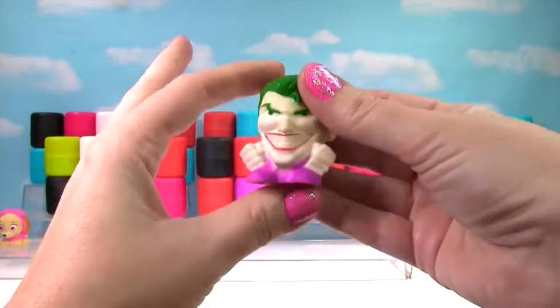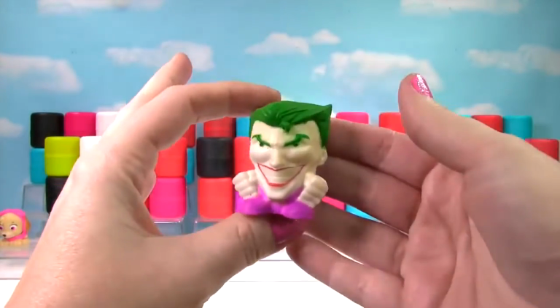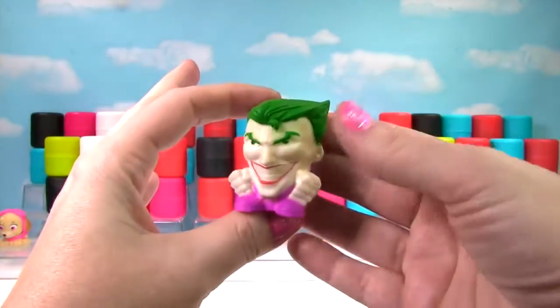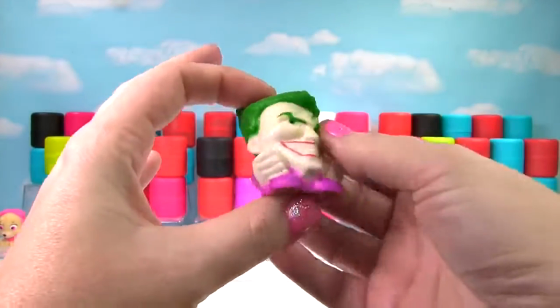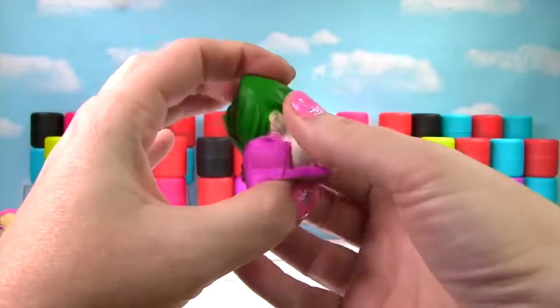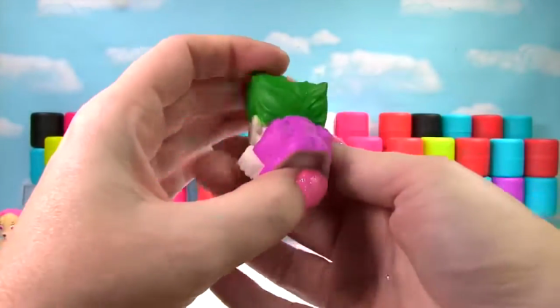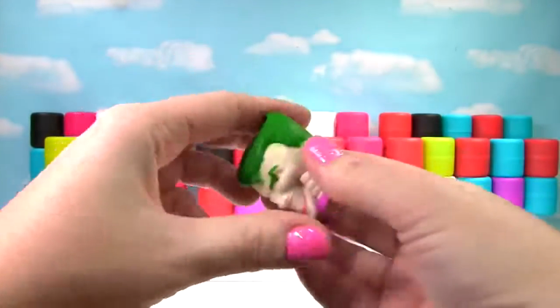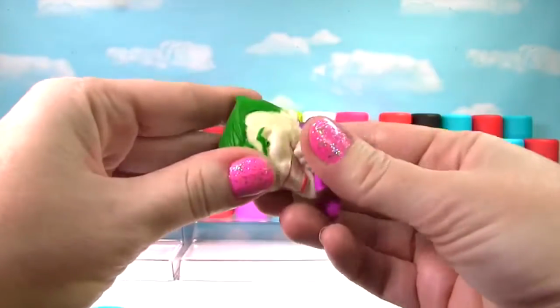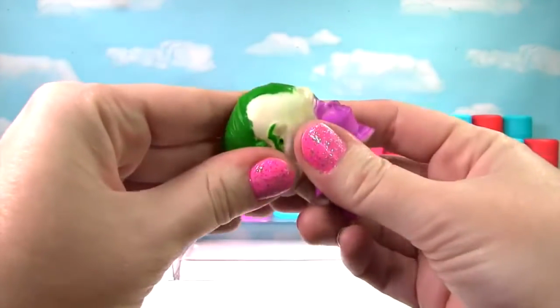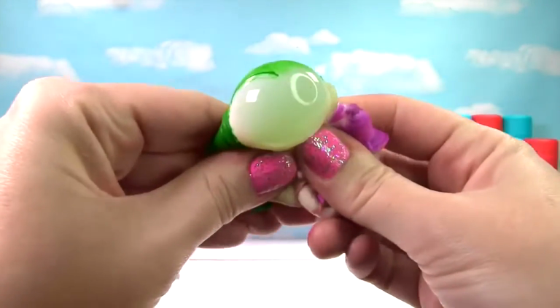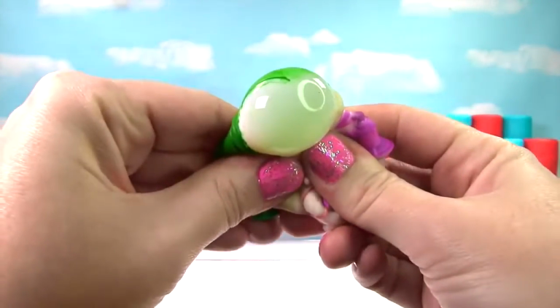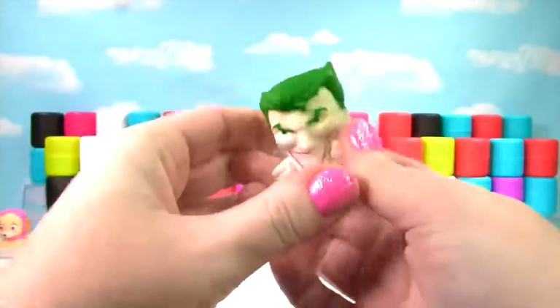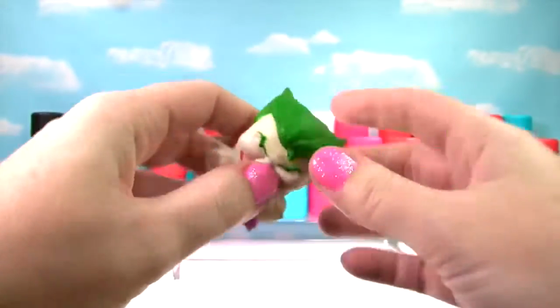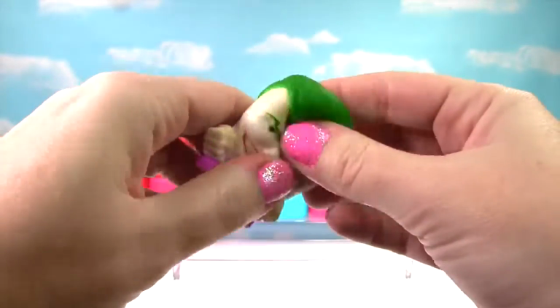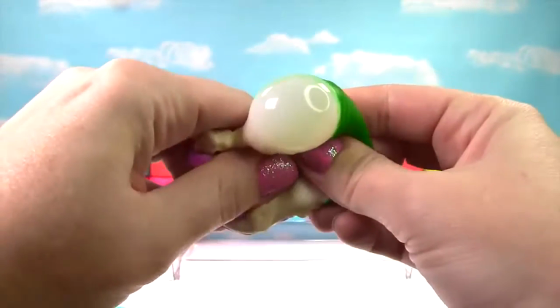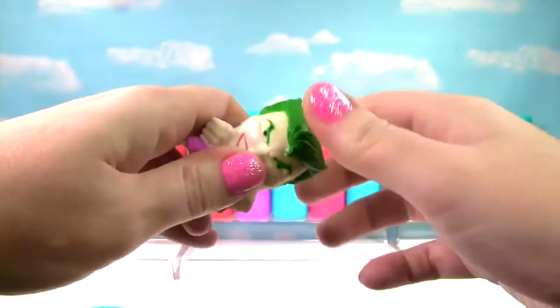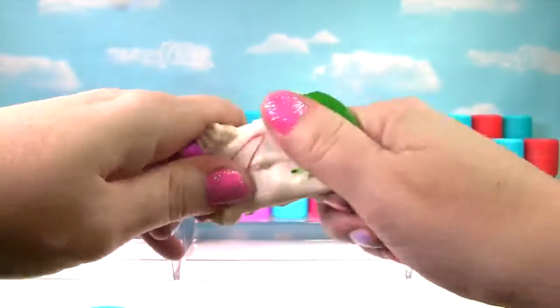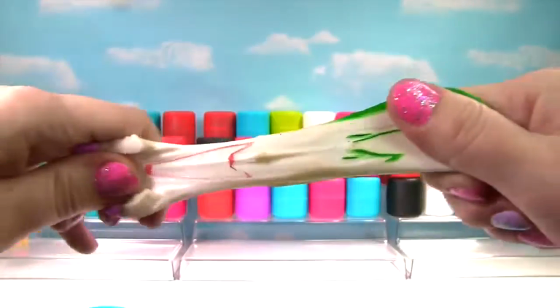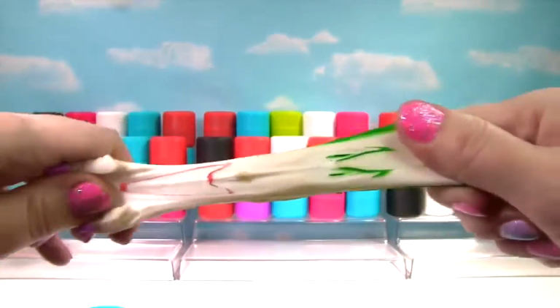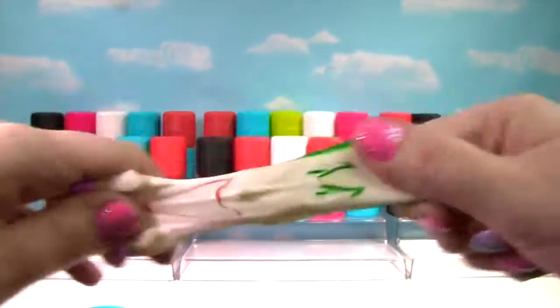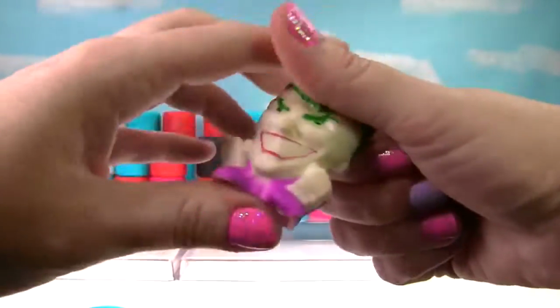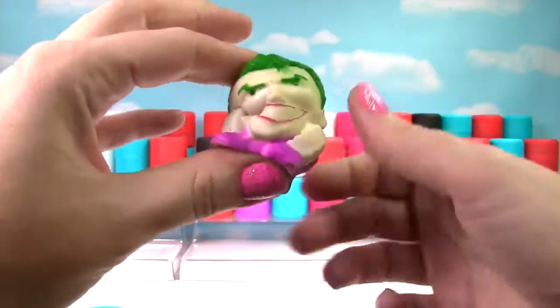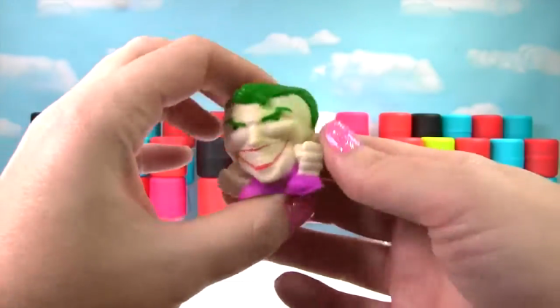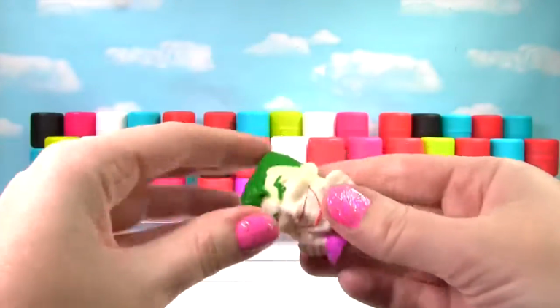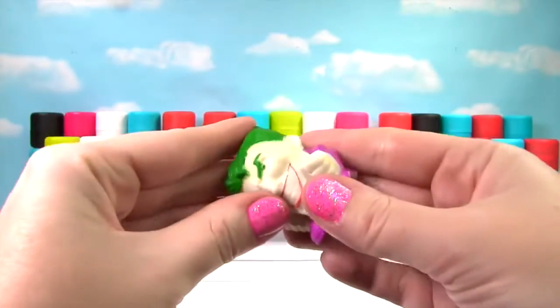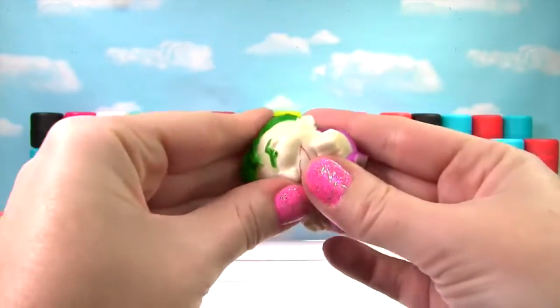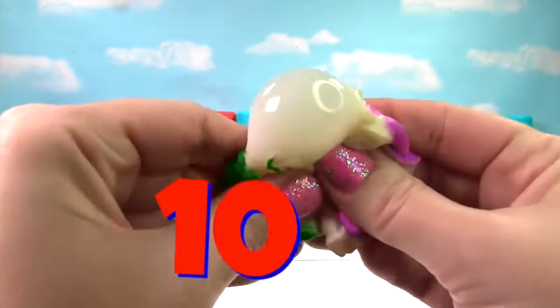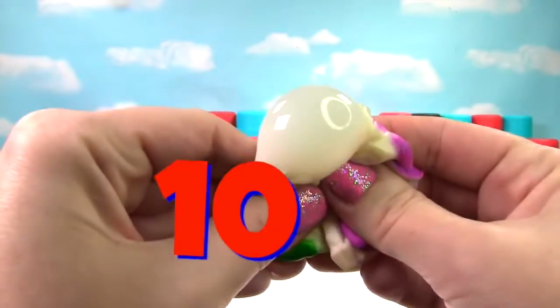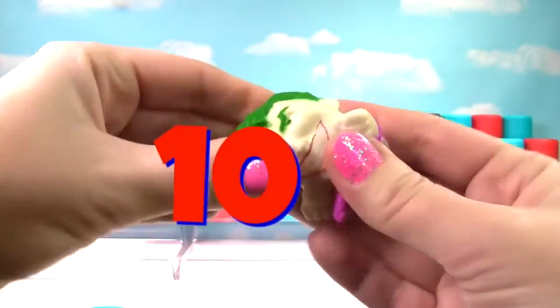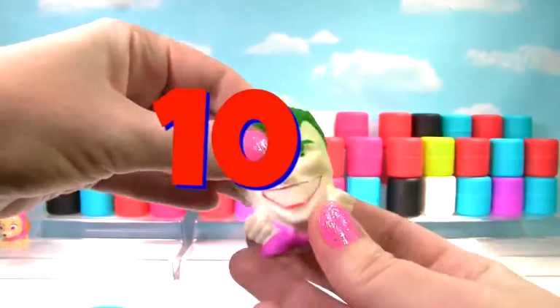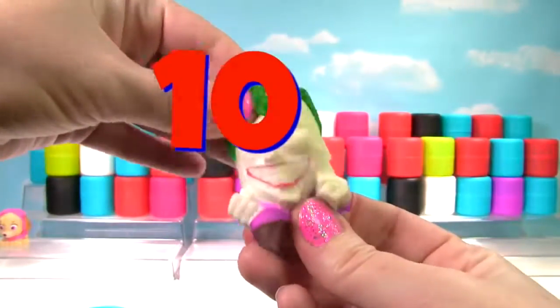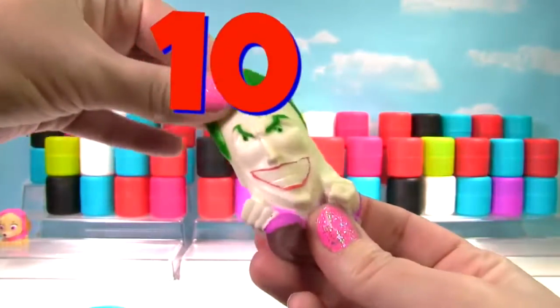It's the Joker! We'll give him a good squish. He is very stretchy and squishy, so he gets a 10 on the Squish Meter!